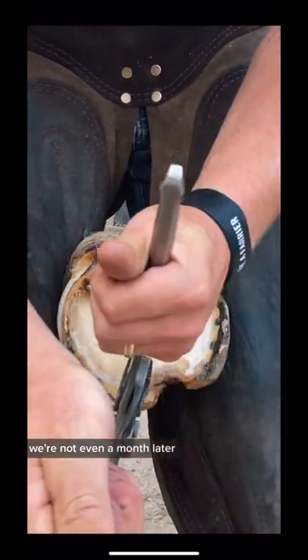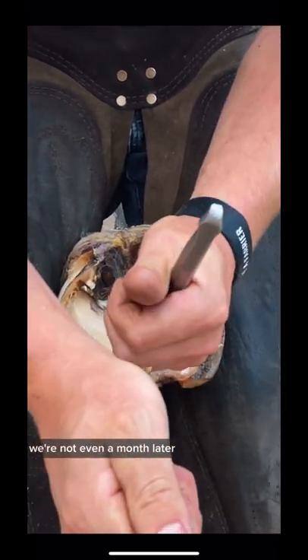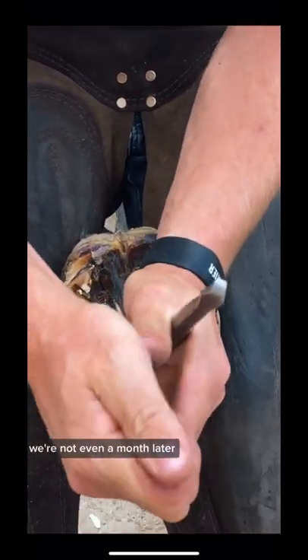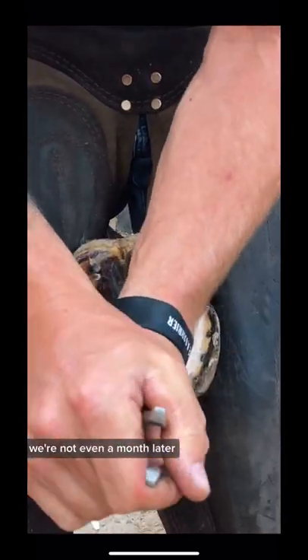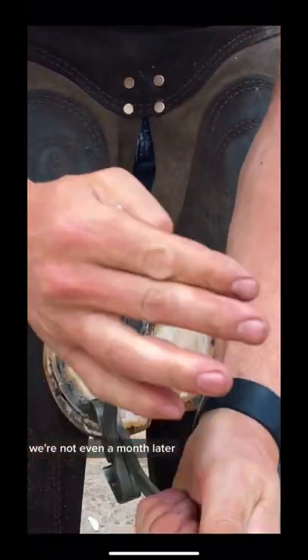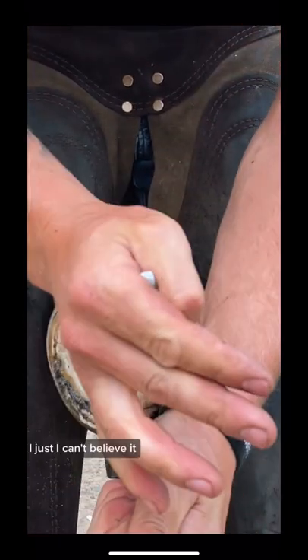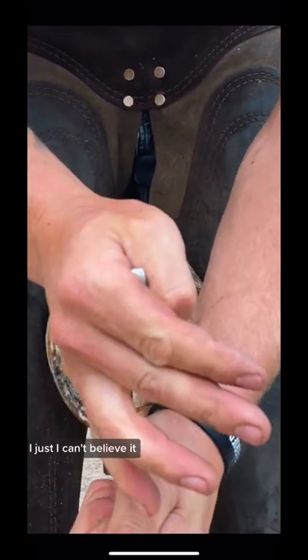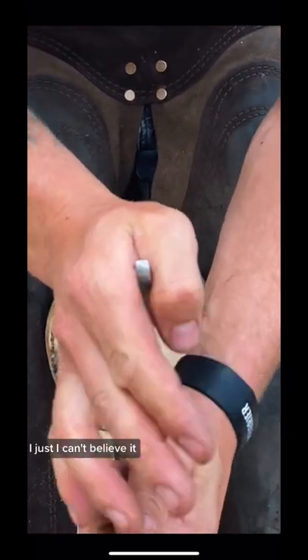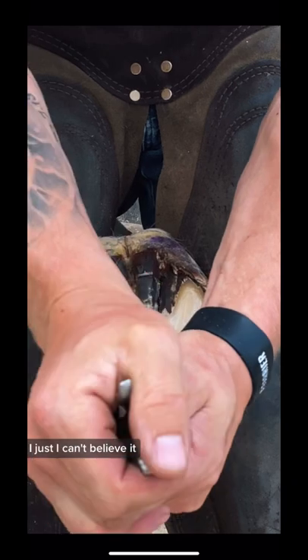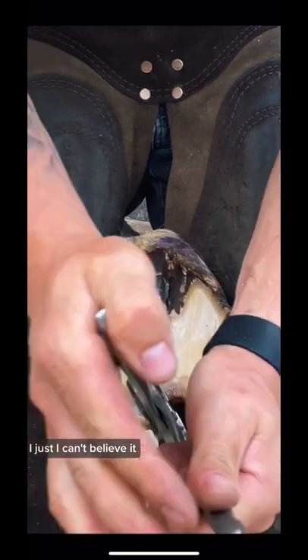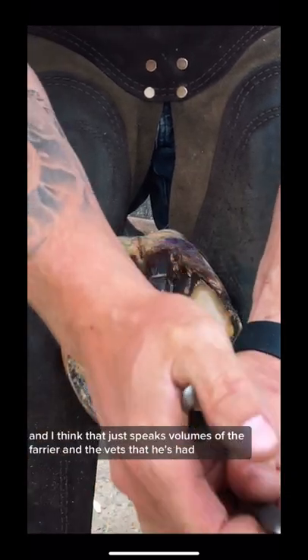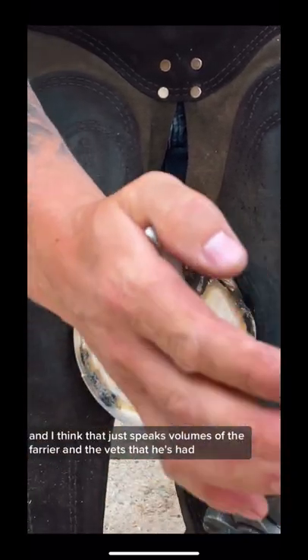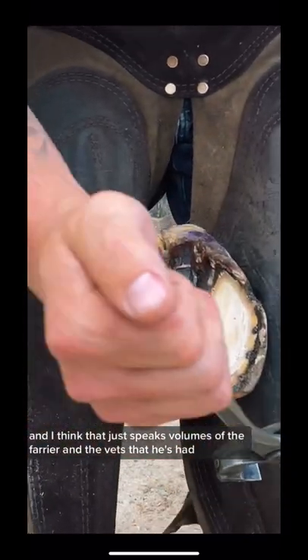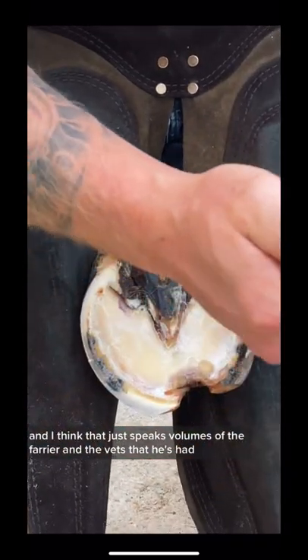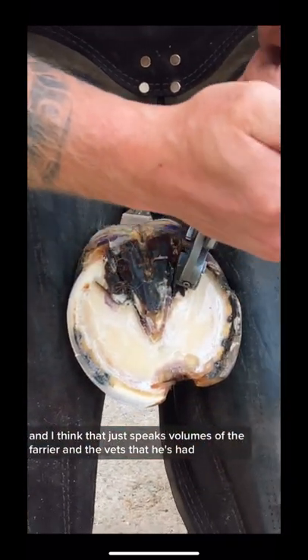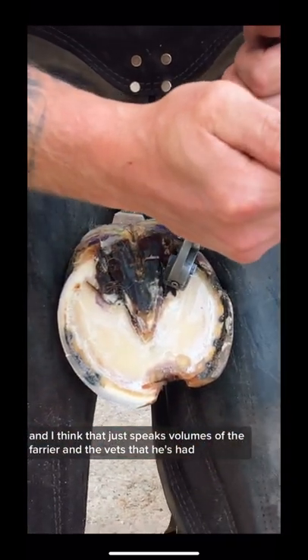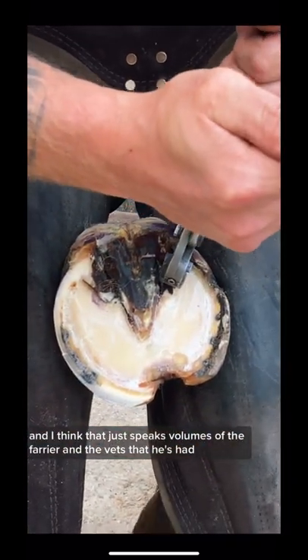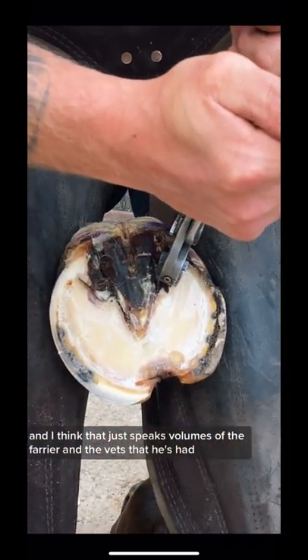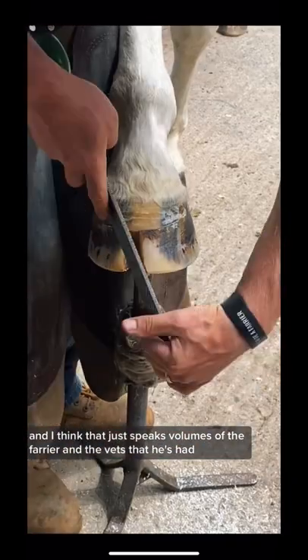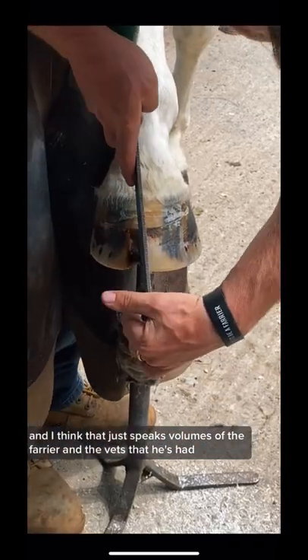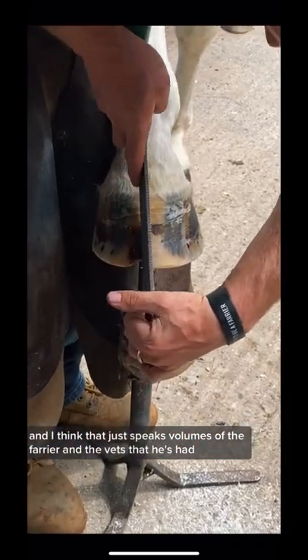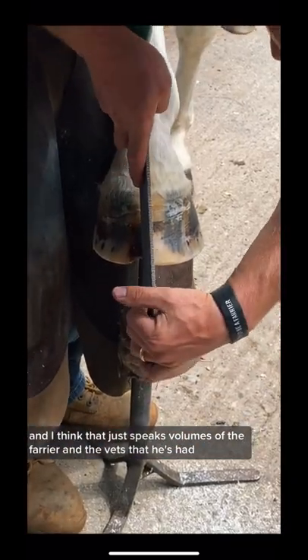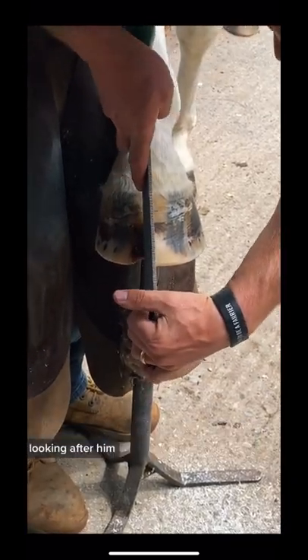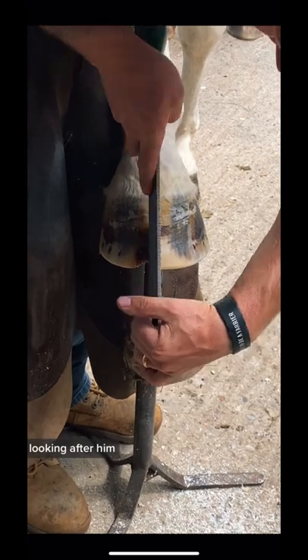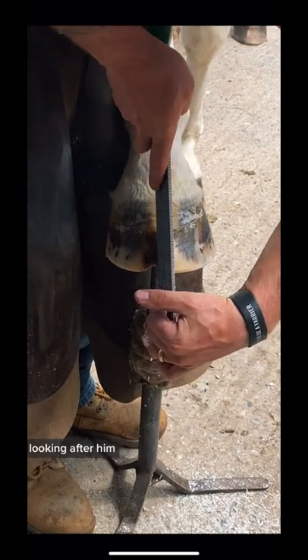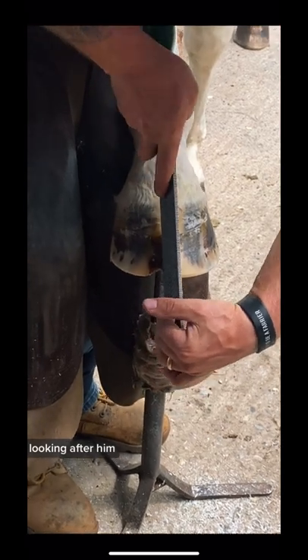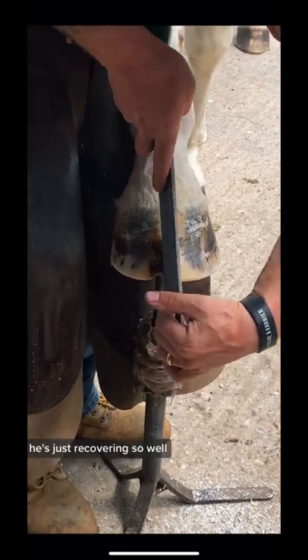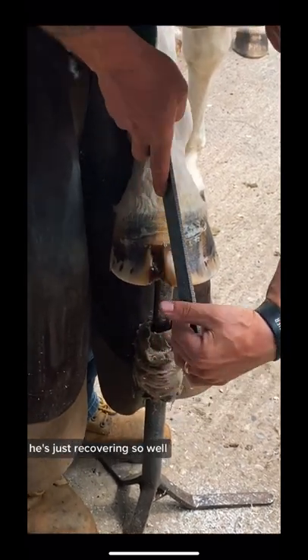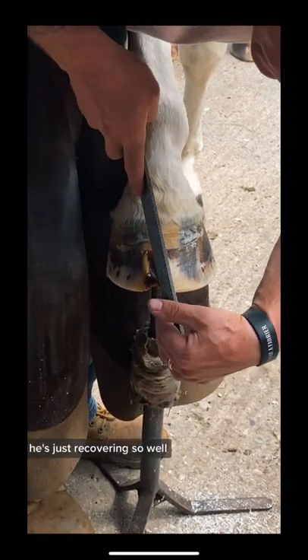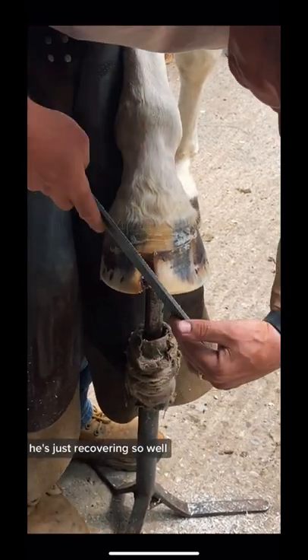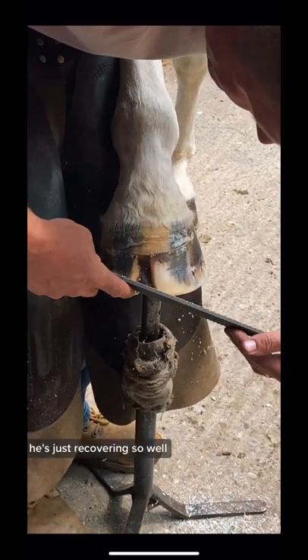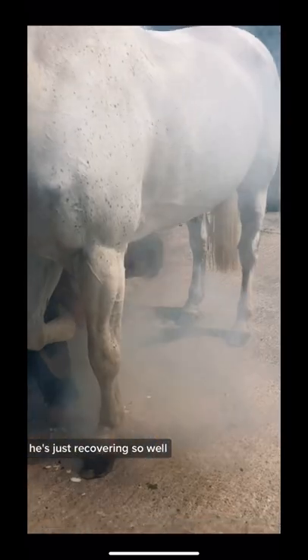We're not even a month later. I just can't believe it. And I think that just speaks volumes of the farrier and the vets that he's had looking after him. He's just recovering so well.